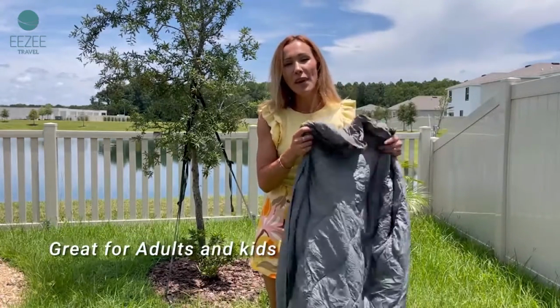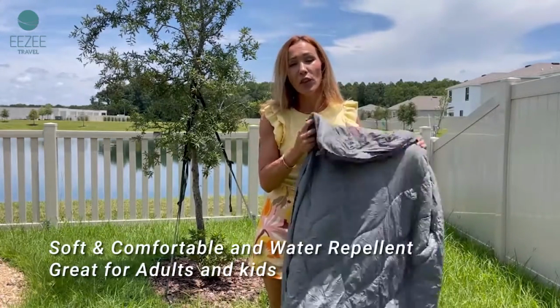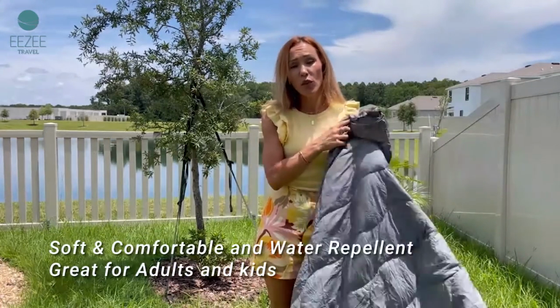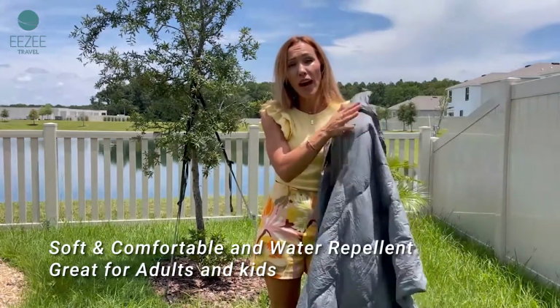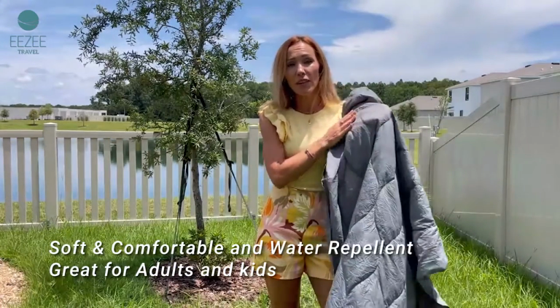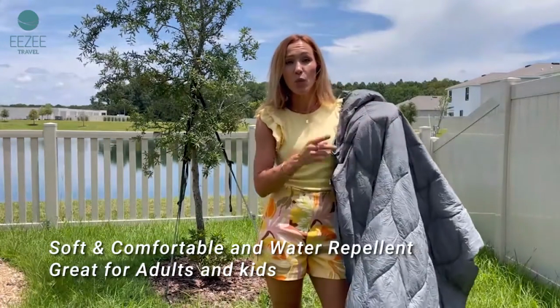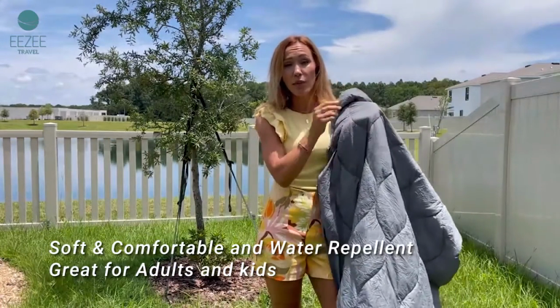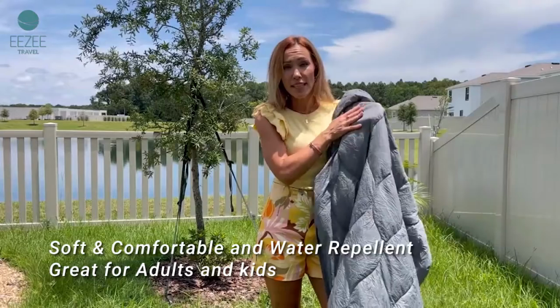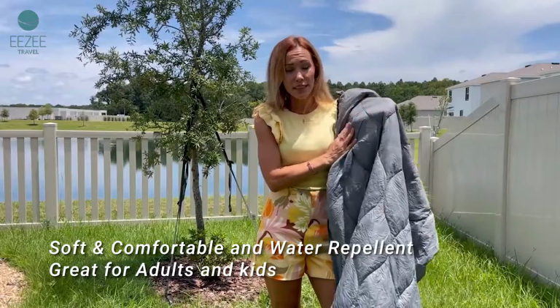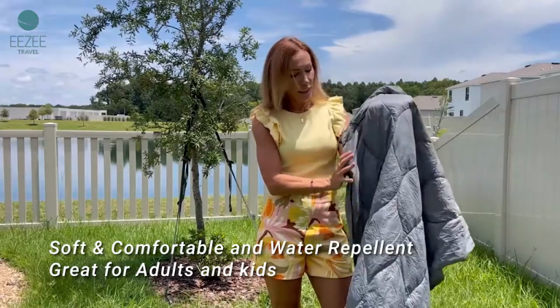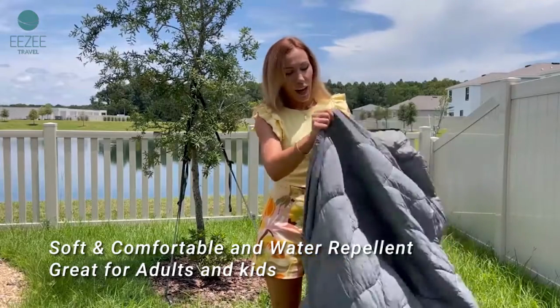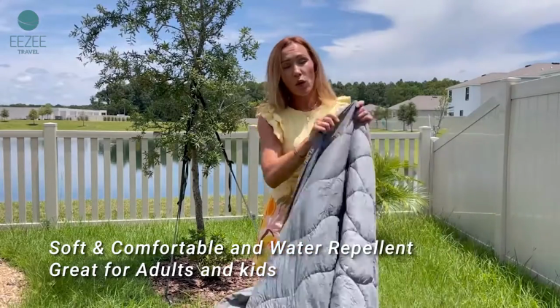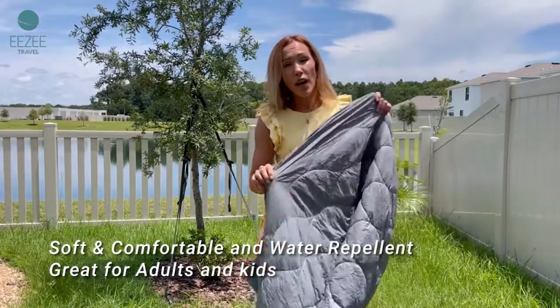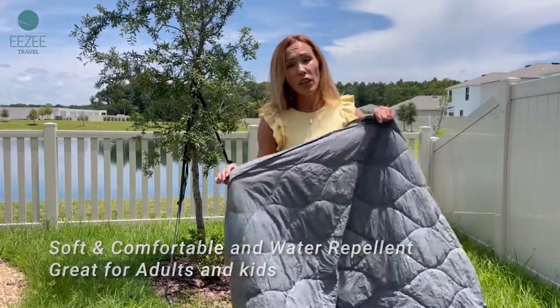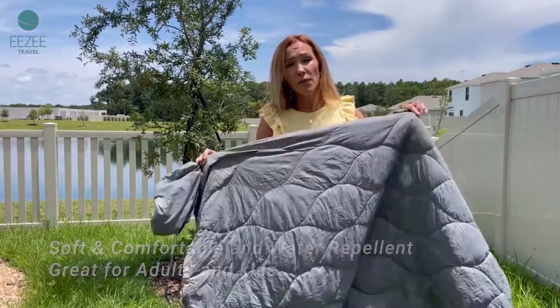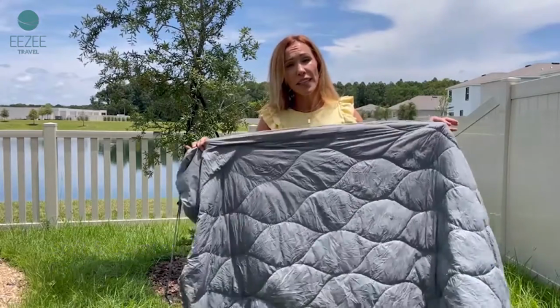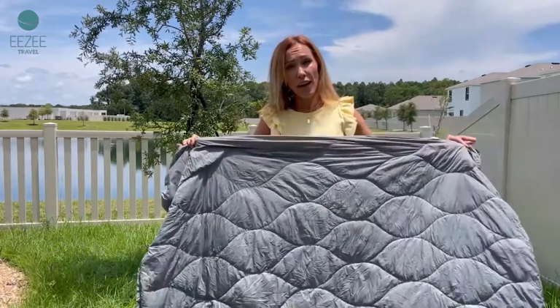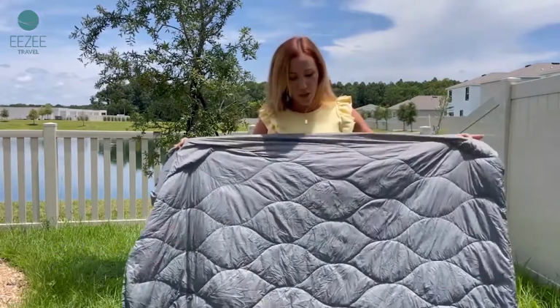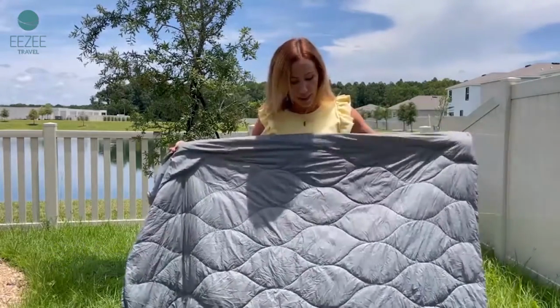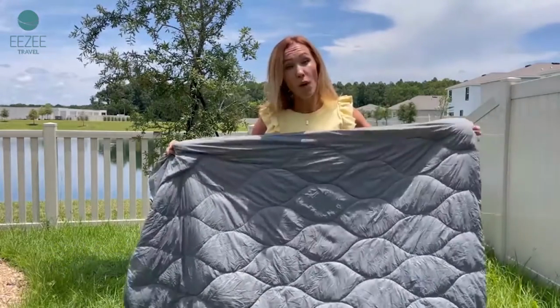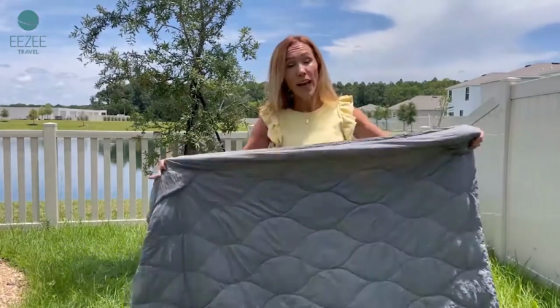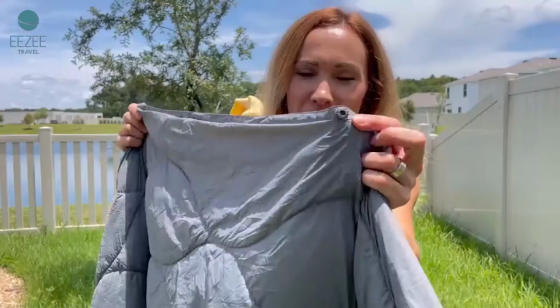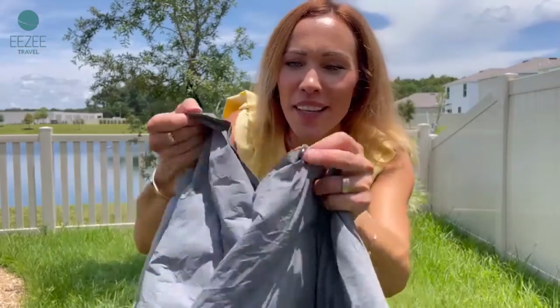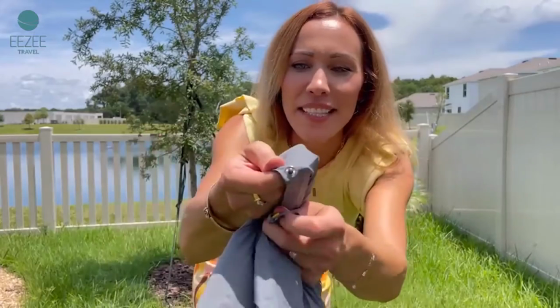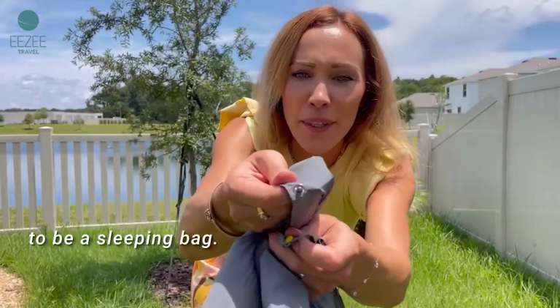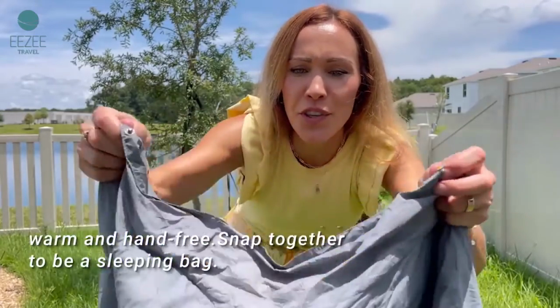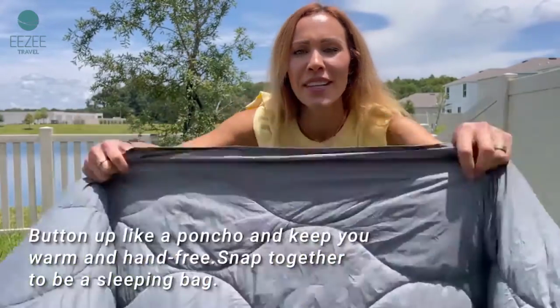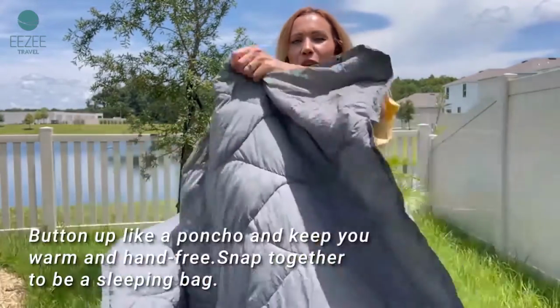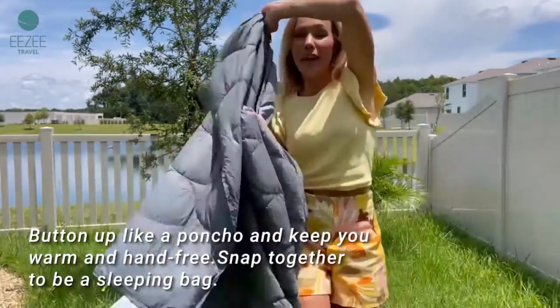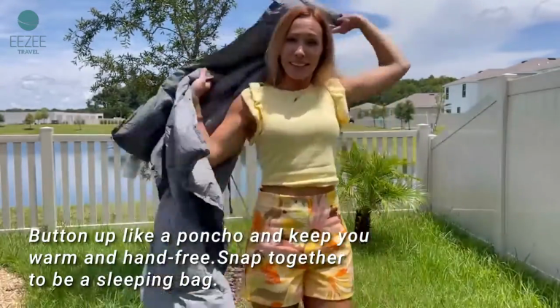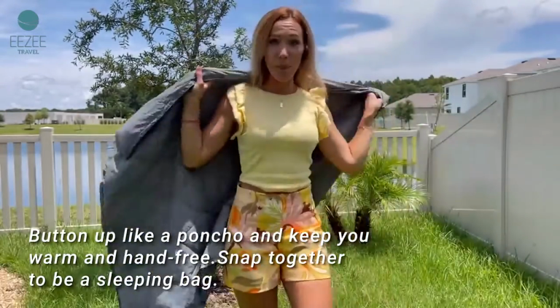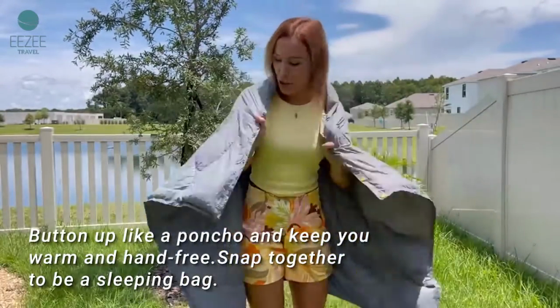It's made out of durable nylon which is water resistant, and it also has down alternative filling inside which makes it warm, and designed with snap closure so you can wear it like a poncho.